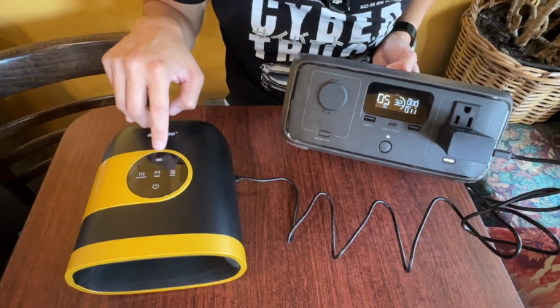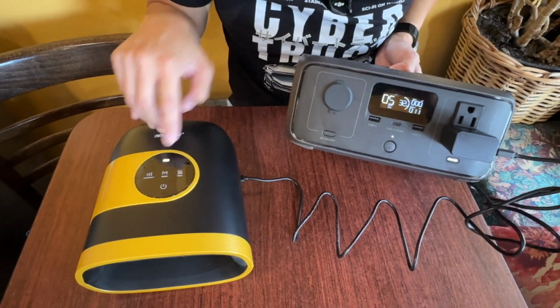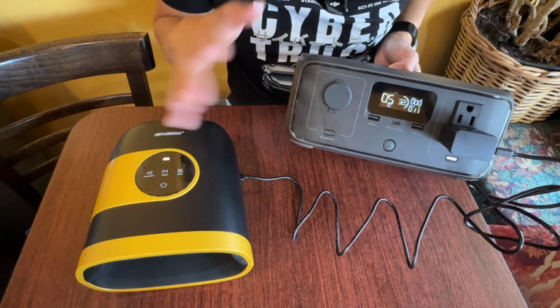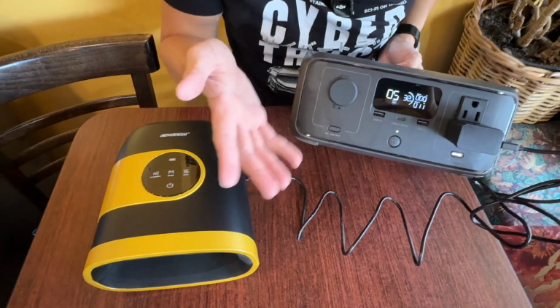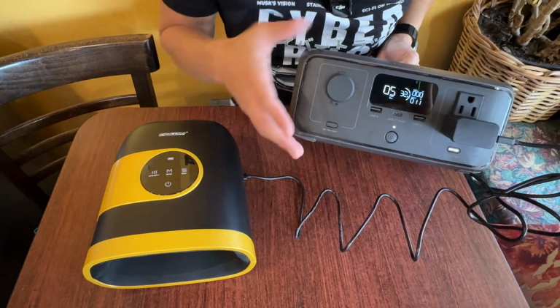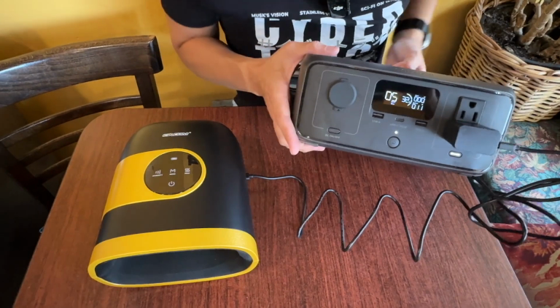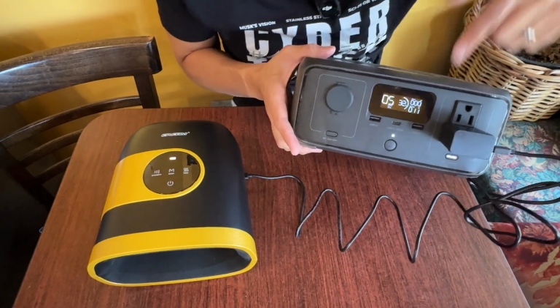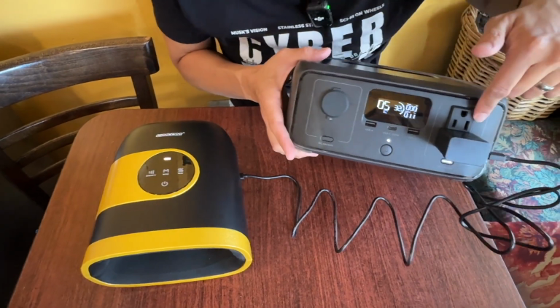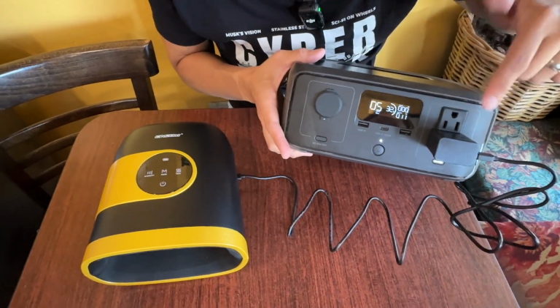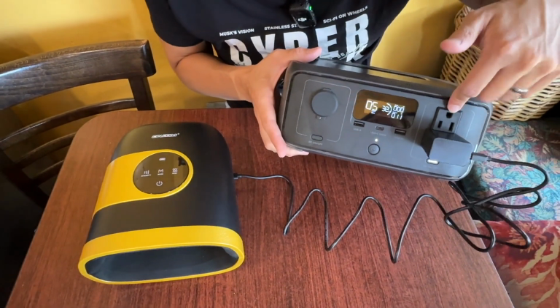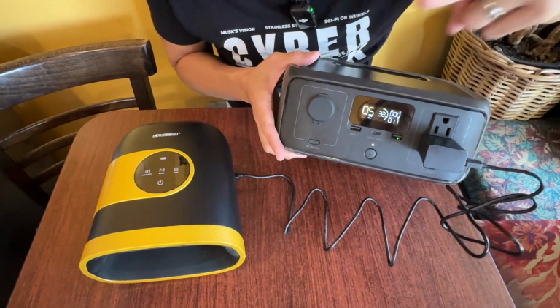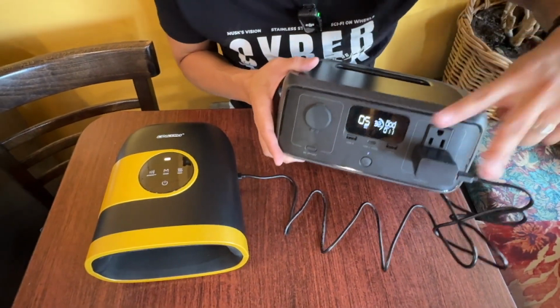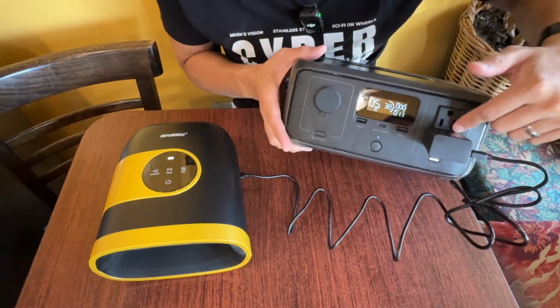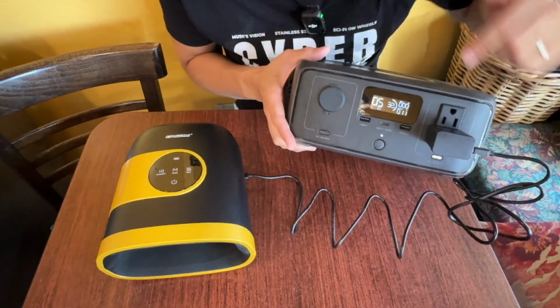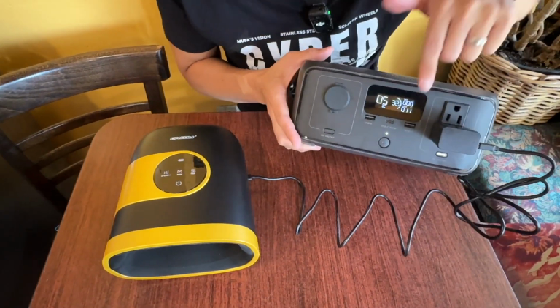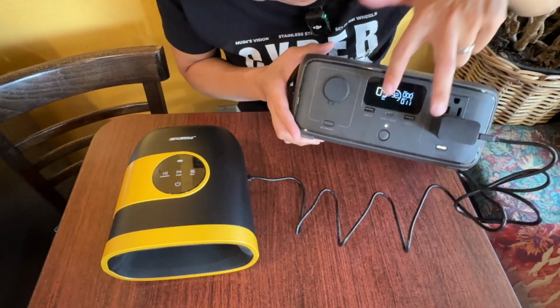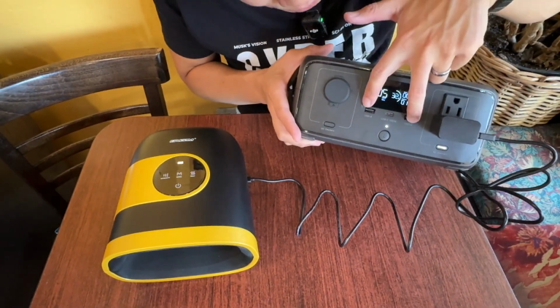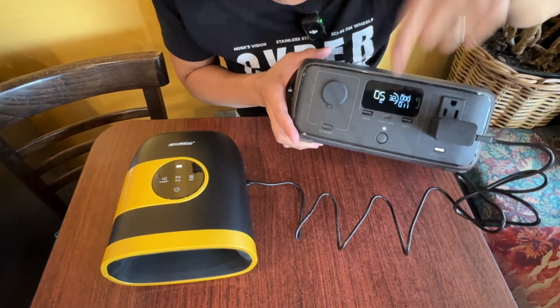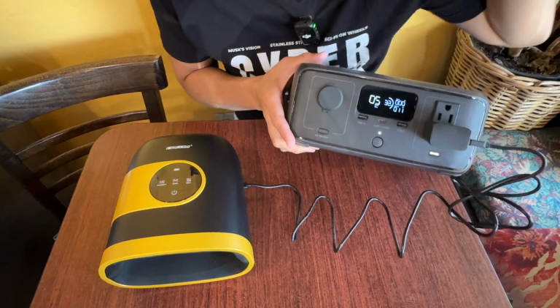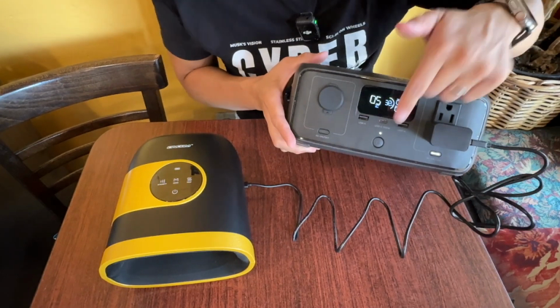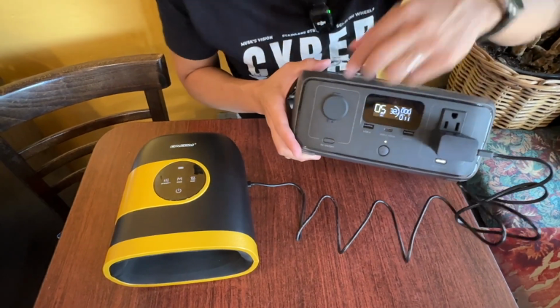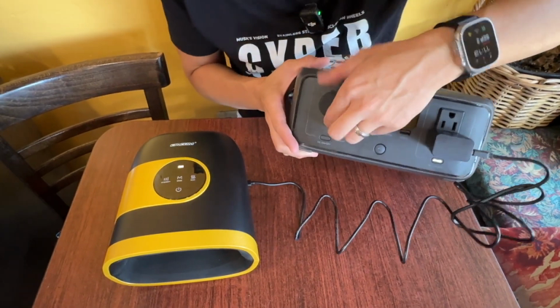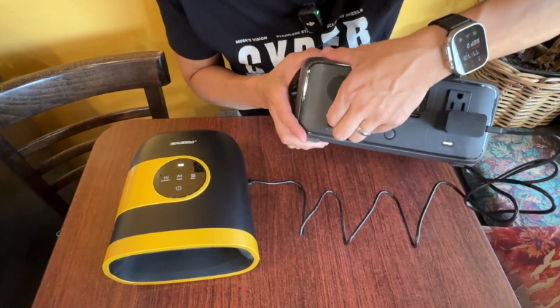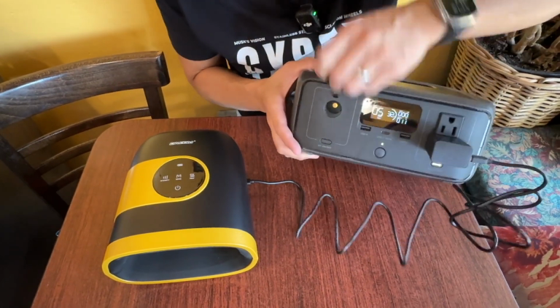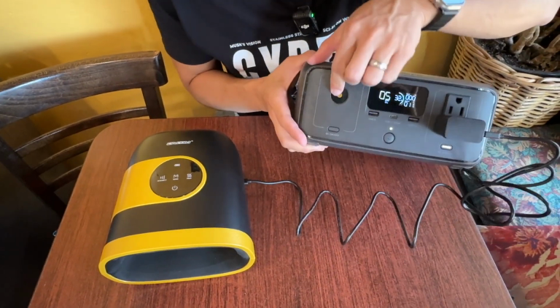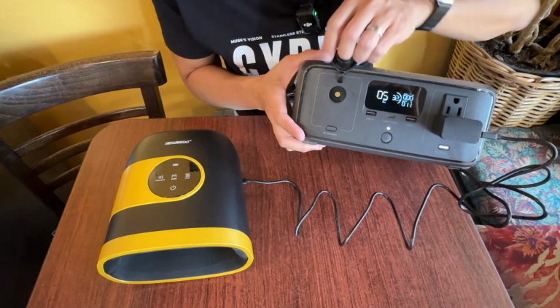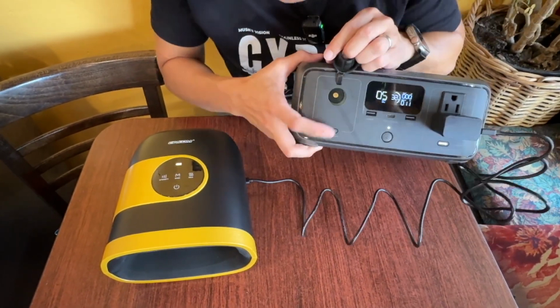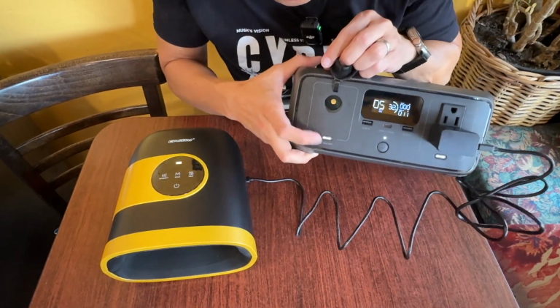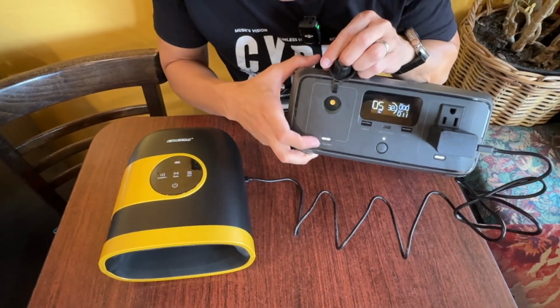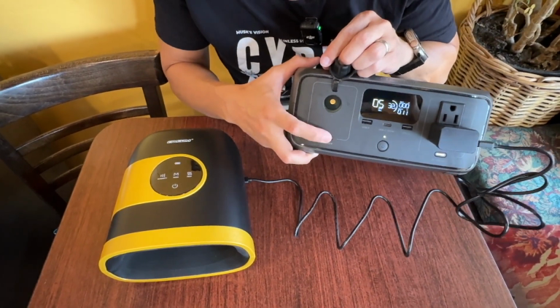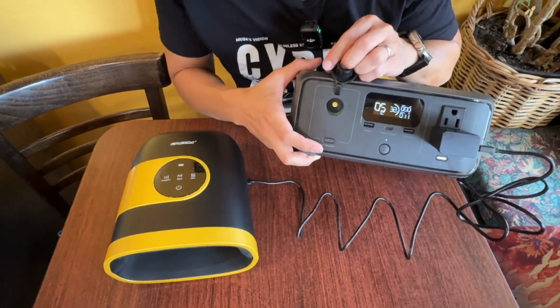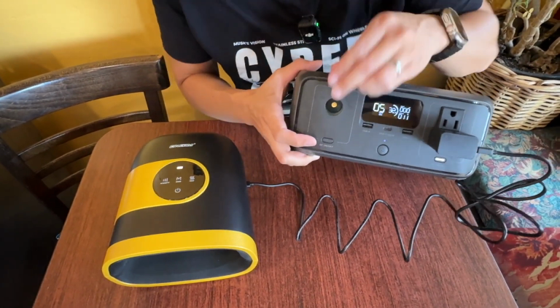Very cool, very simple. You can use it wherever you go. You still have another AC output here, so there are two AC outputs. You also have two USB-A's and one USB-C. You also have your DC output right here, and you can turn the DC circuit on and off independently too.